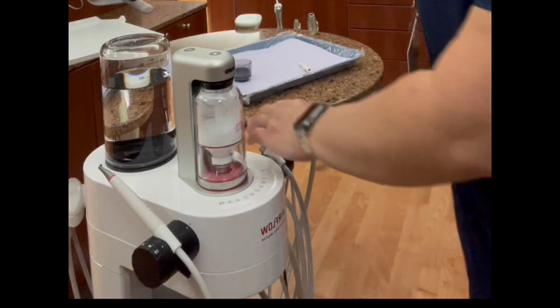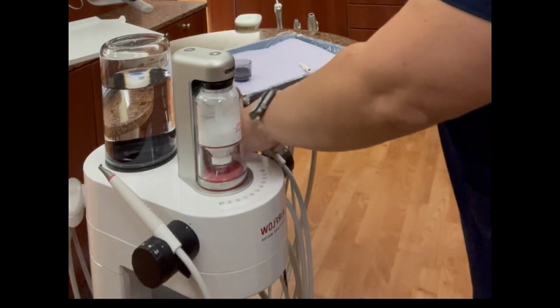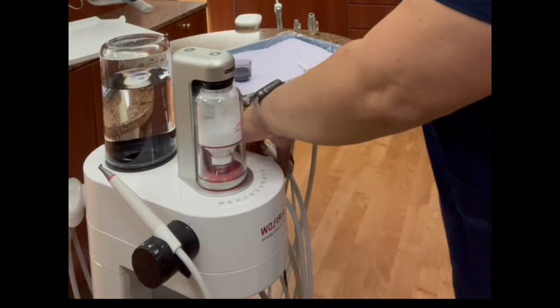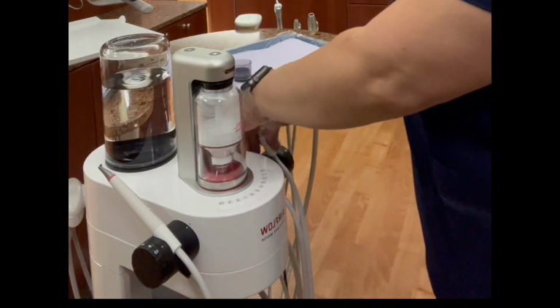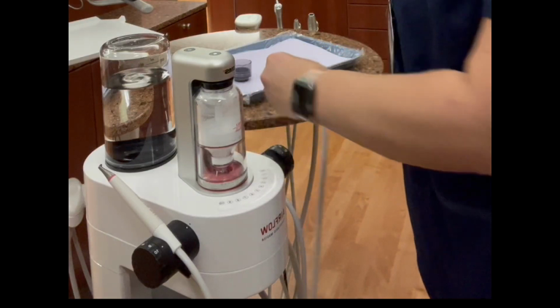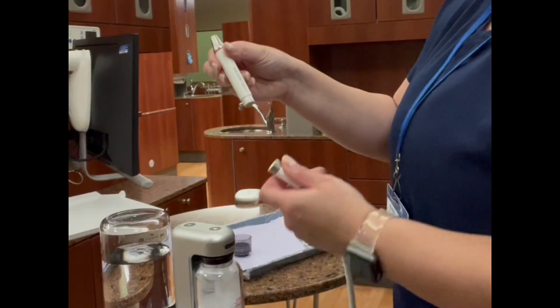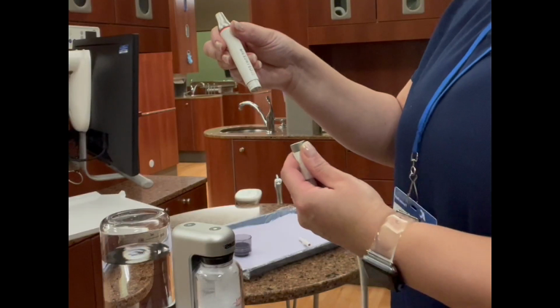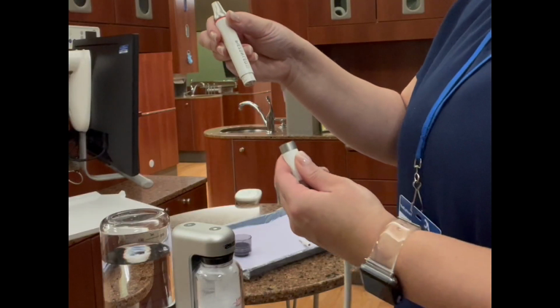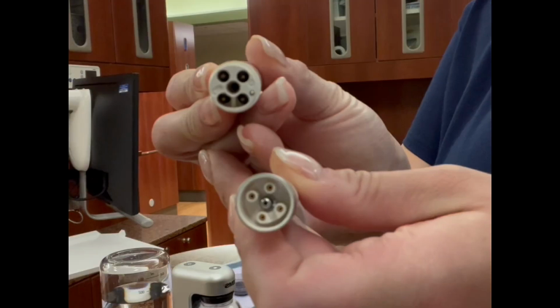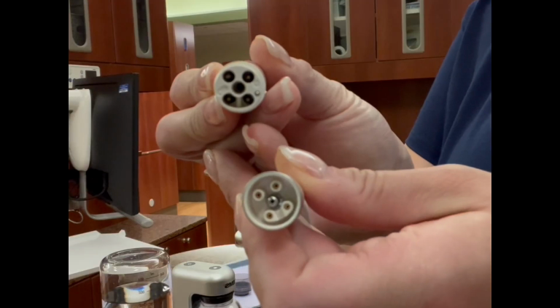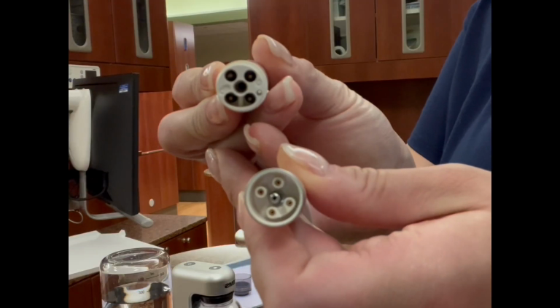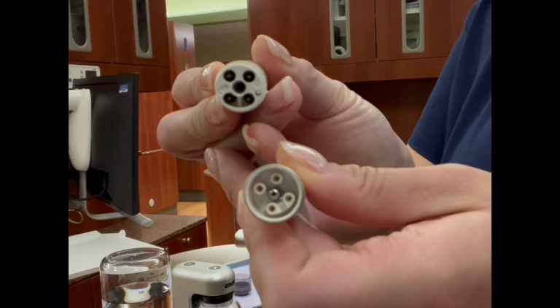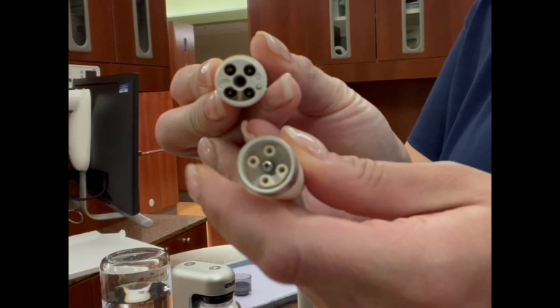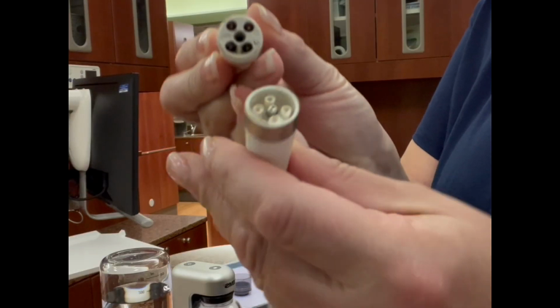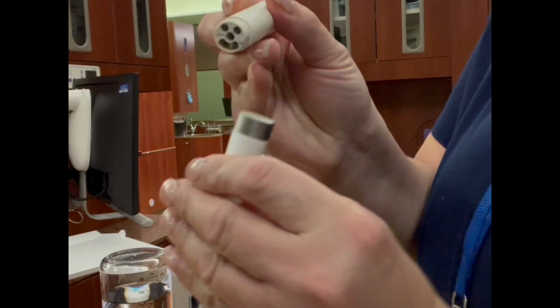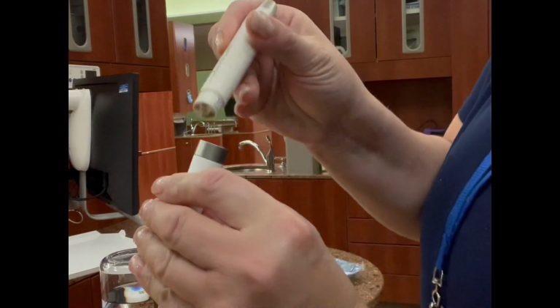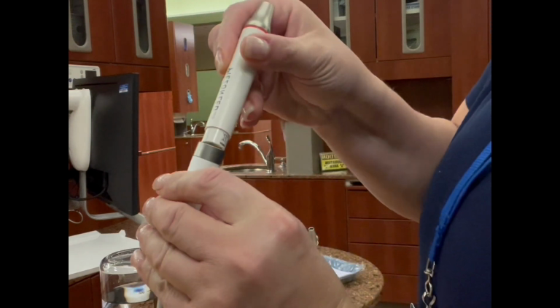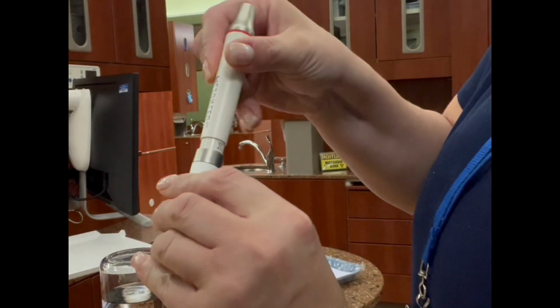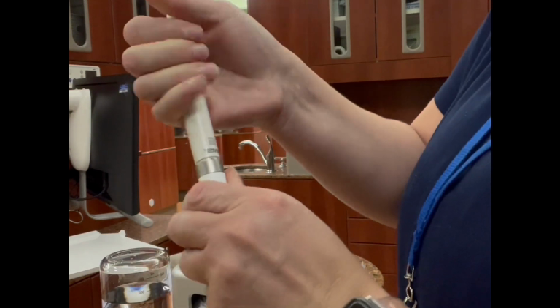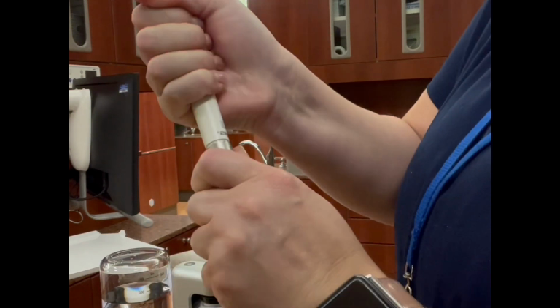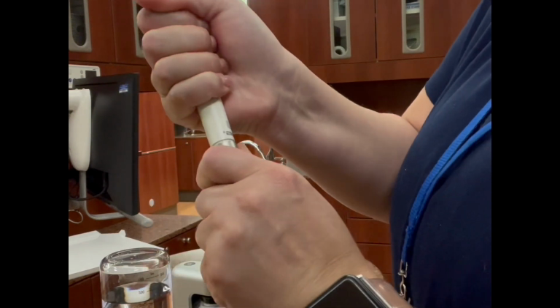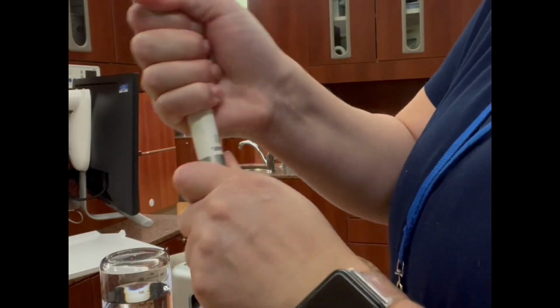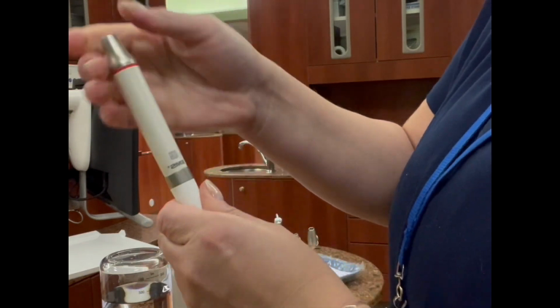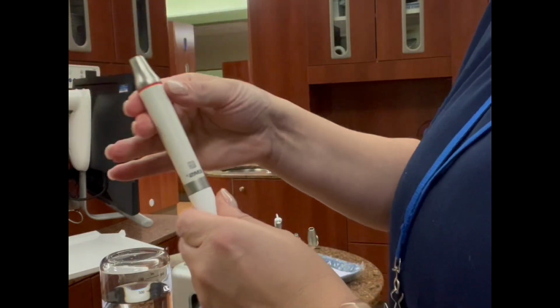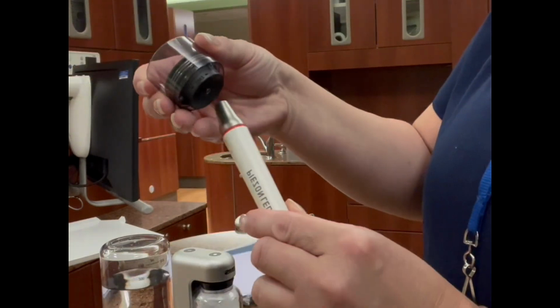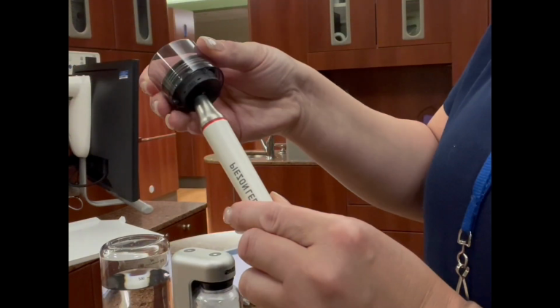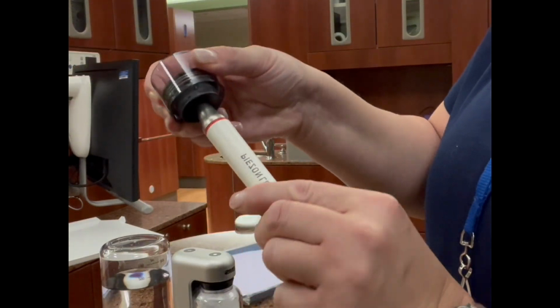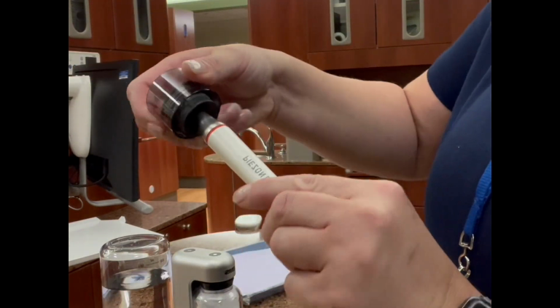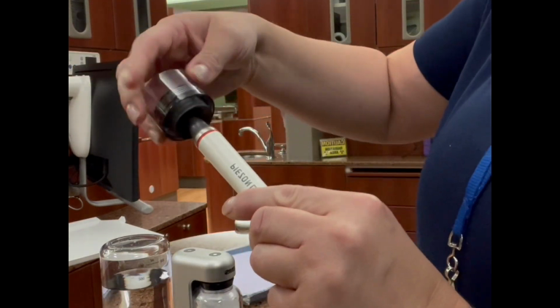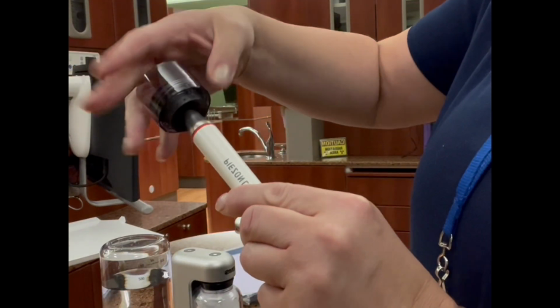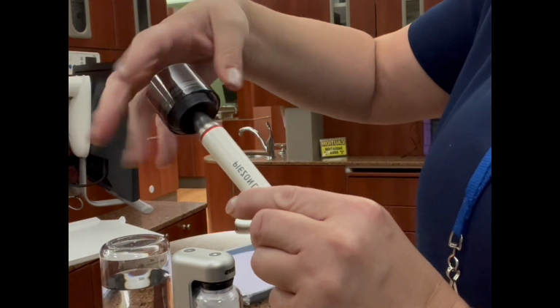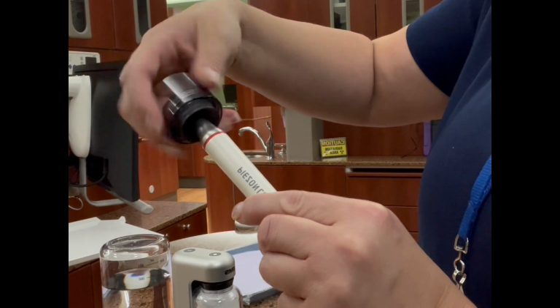To connect the piezo handpiece, match up the connectors with the holes on the hose and press down. Next, screw on the tip until tight.